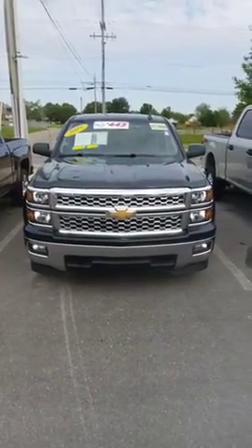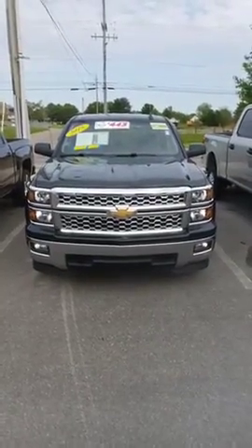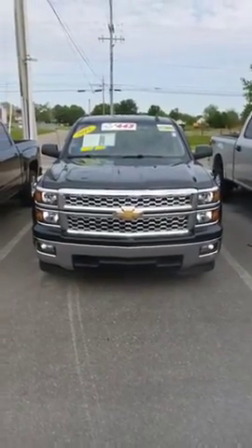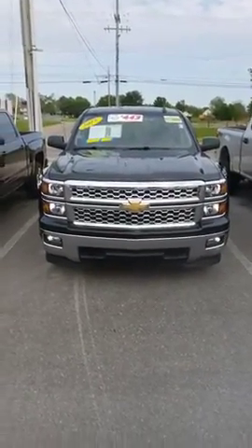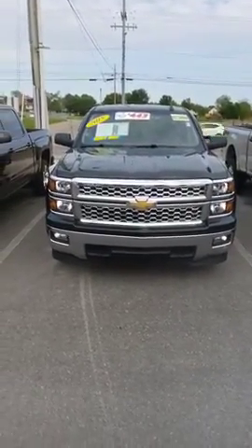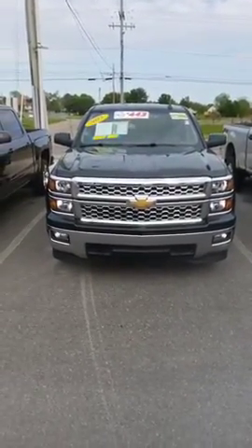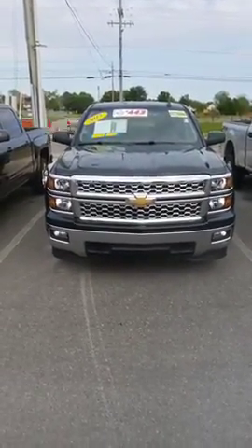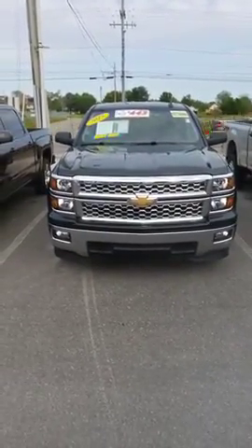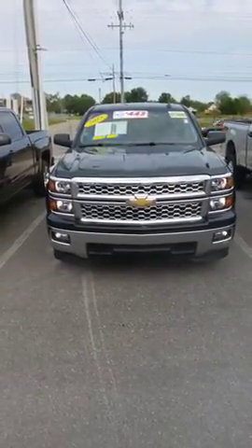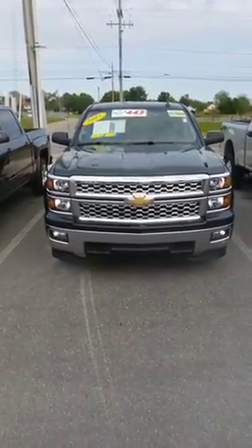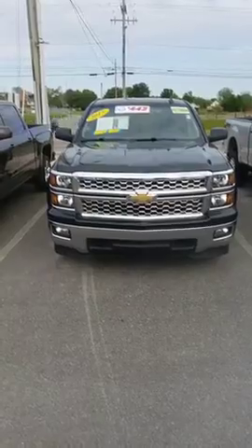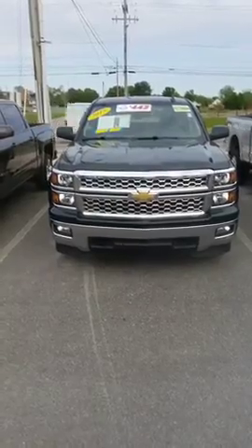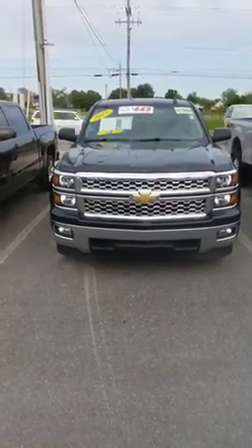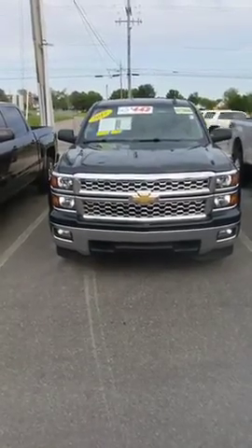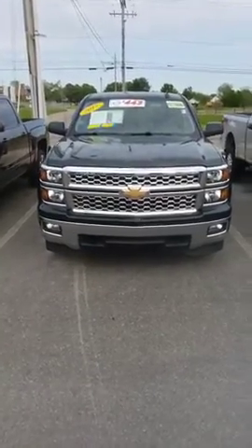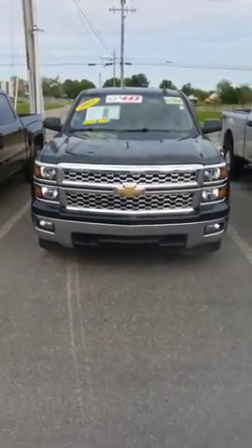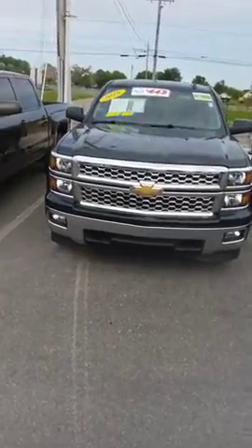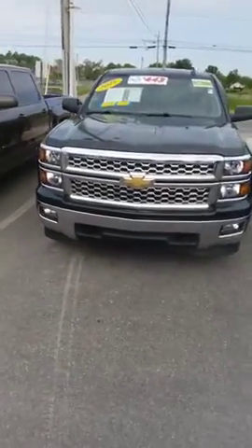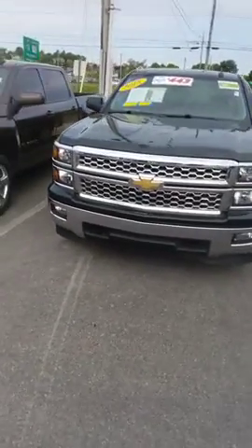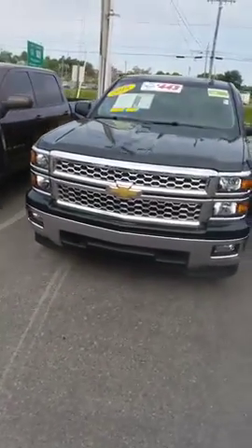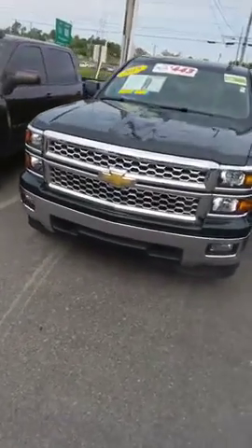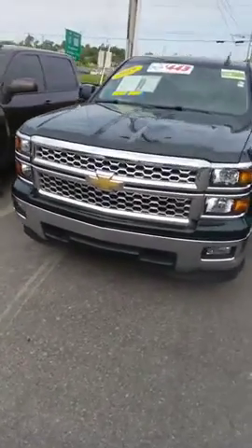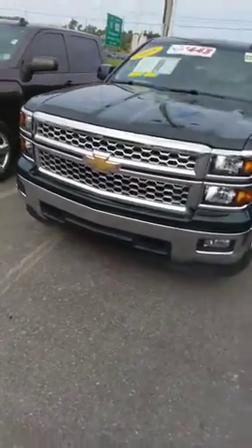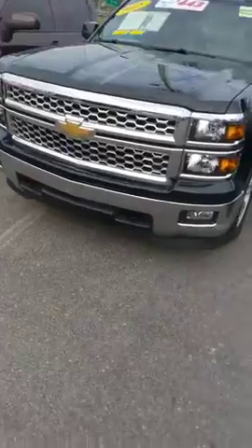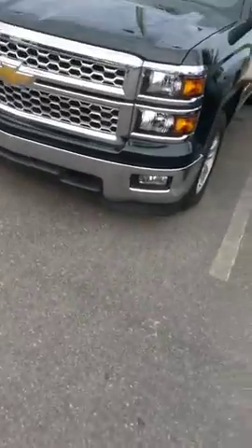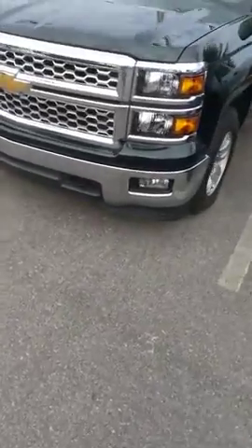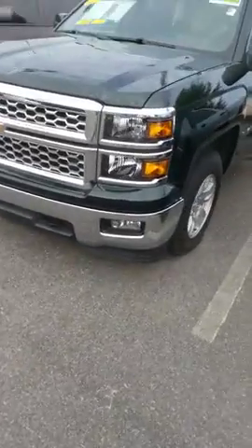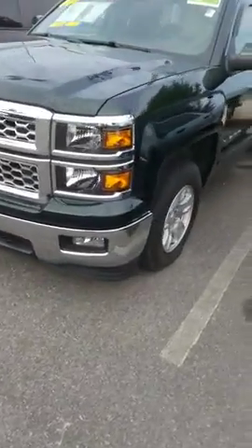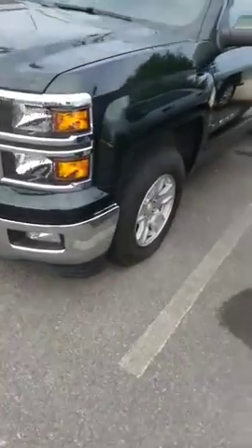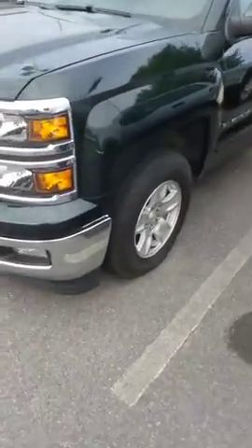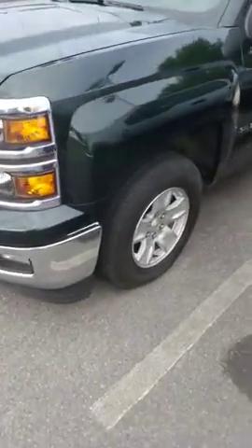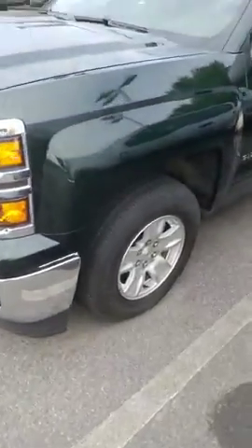Hey Hunter, this is Sidney at Tri-Sea Nissan. Here's a 2015 Chevy Silverado 1500 that you're interested in. Green in color, has fog lights, alloy wheels.